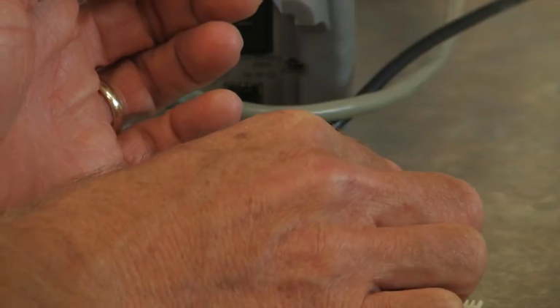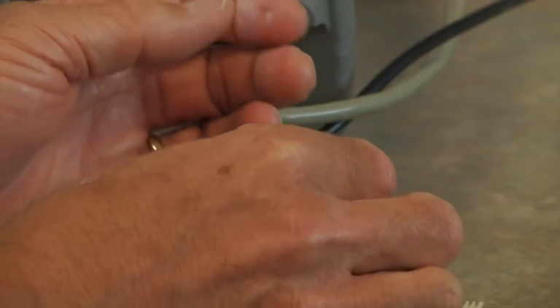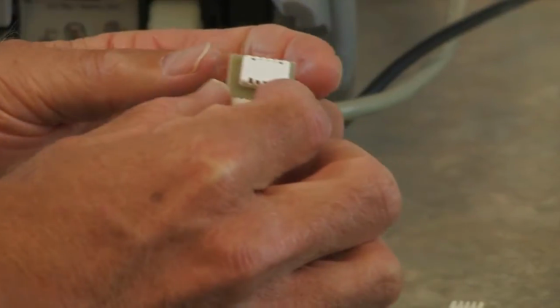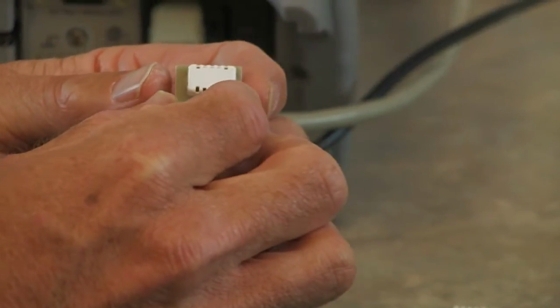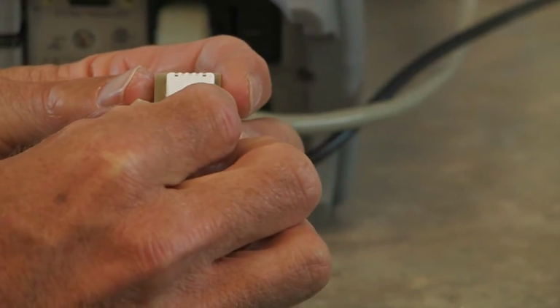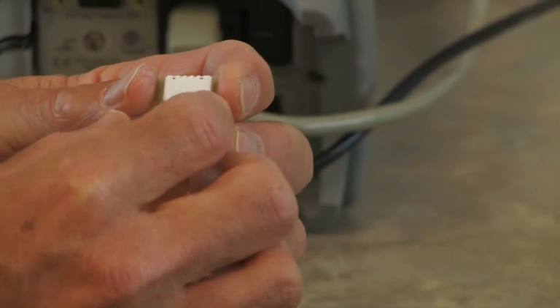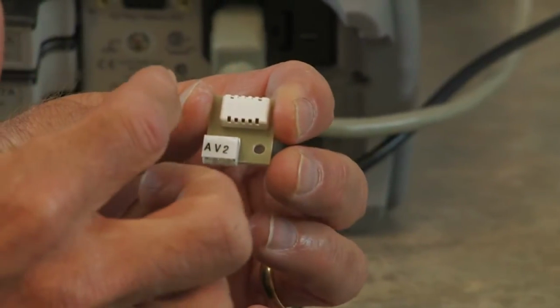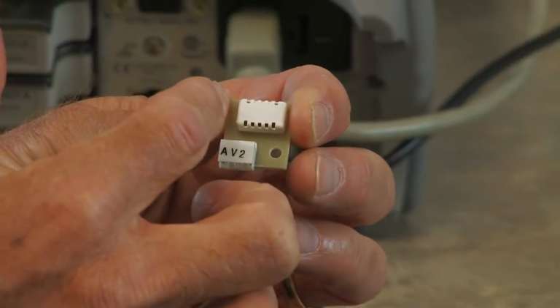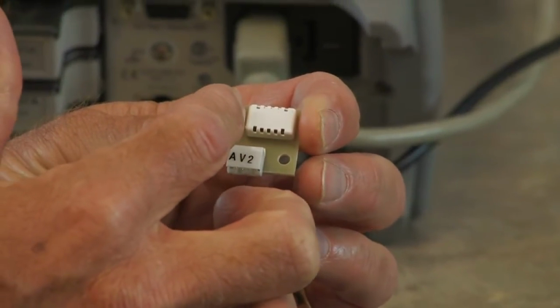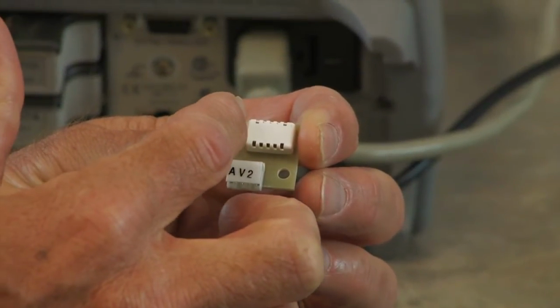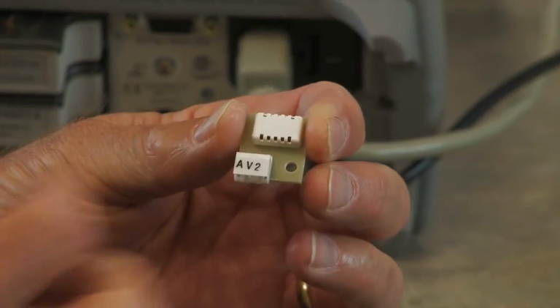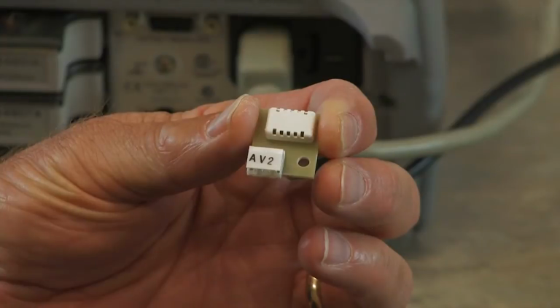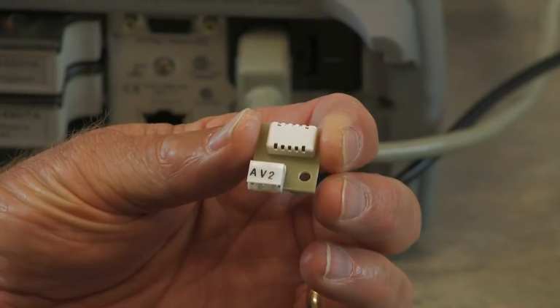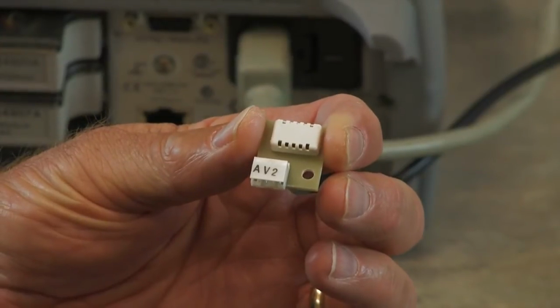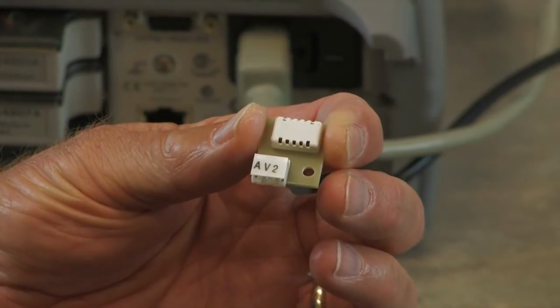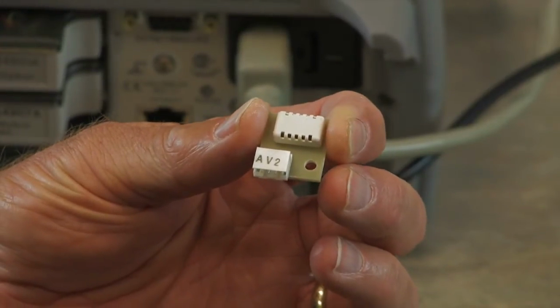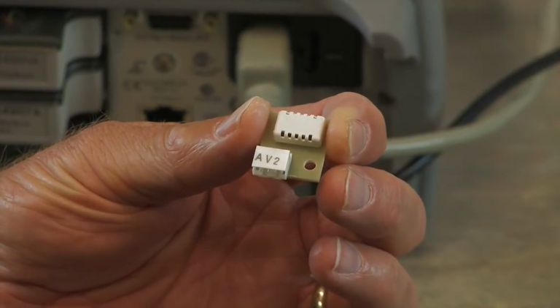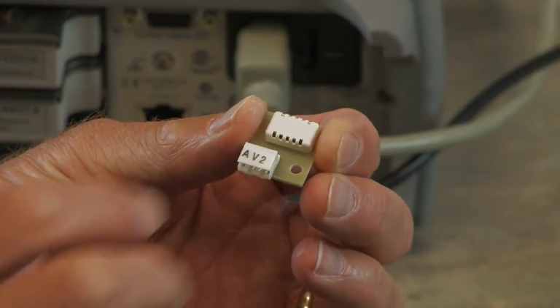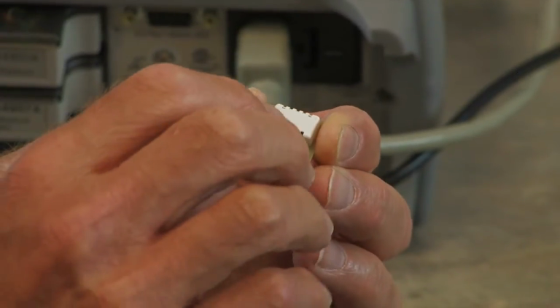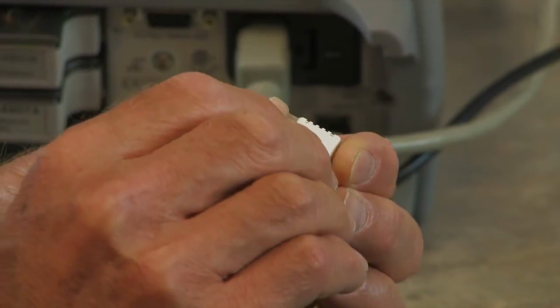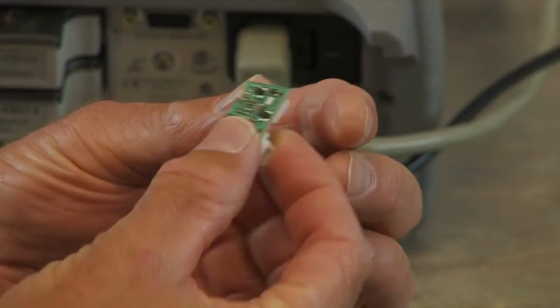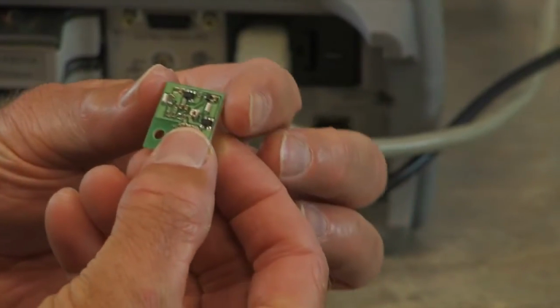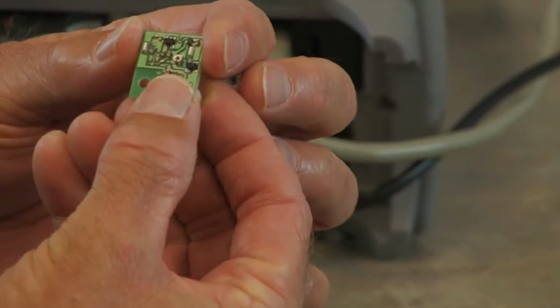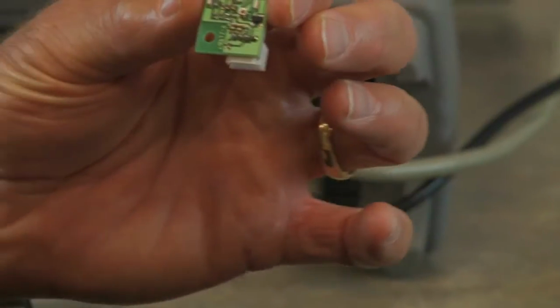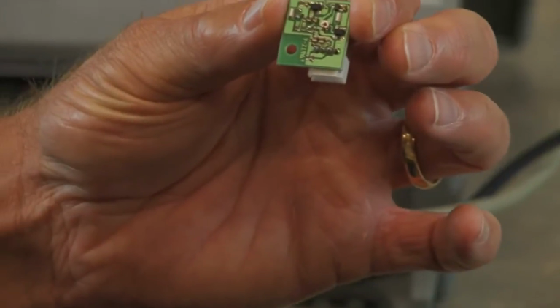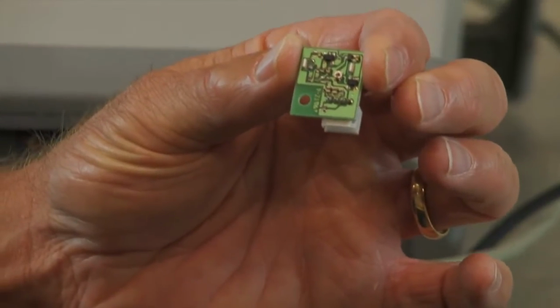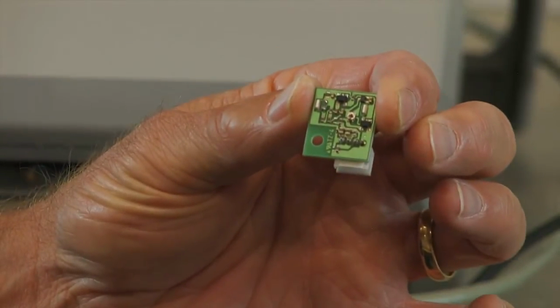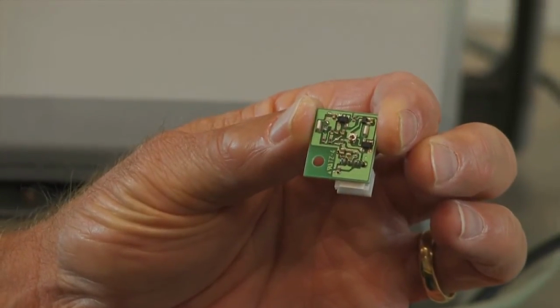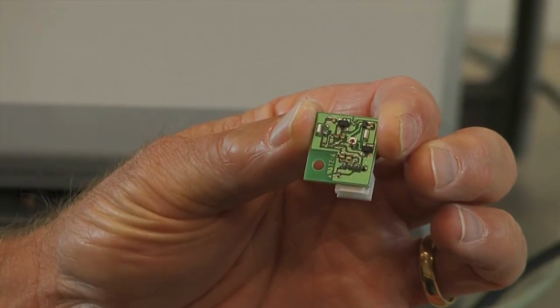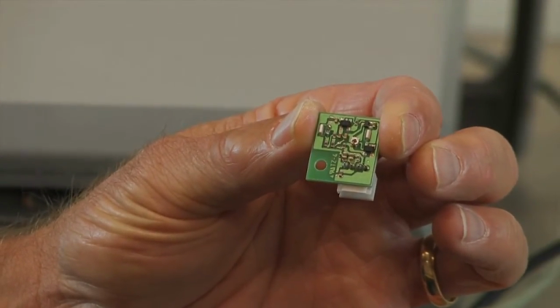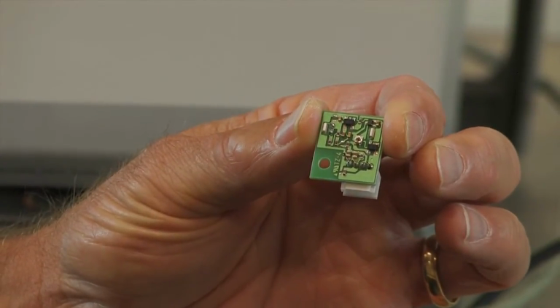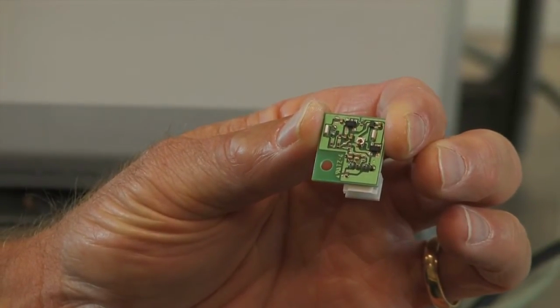Here's another example of one of these three-pin devices. I like this one in that you can see the resistive device that changes resistance based on humidity, and on the back of it you can actually see the circuit that's used to create the proportional voltage.